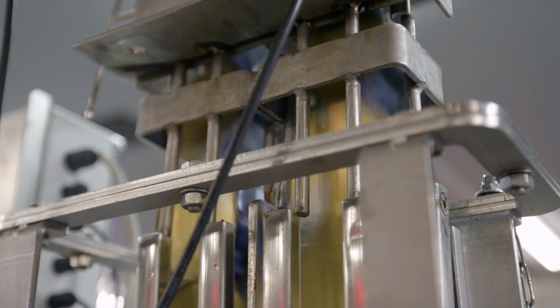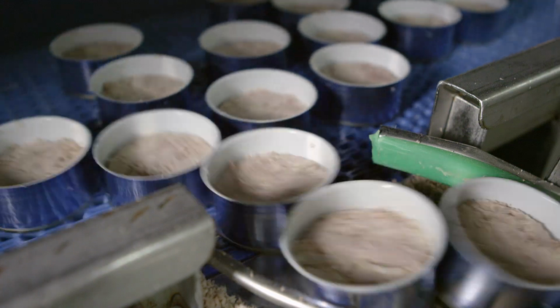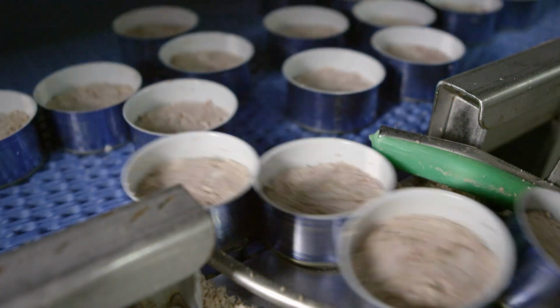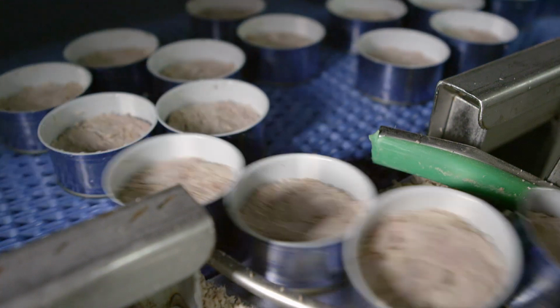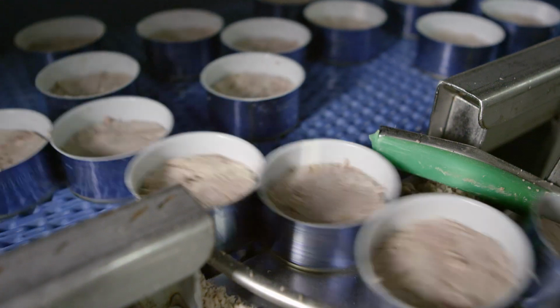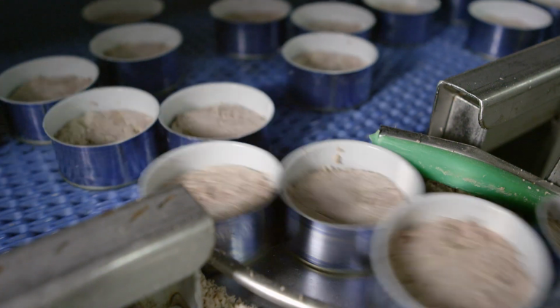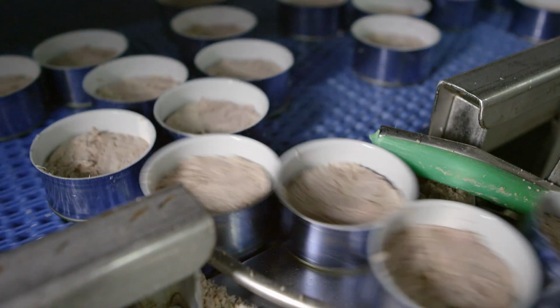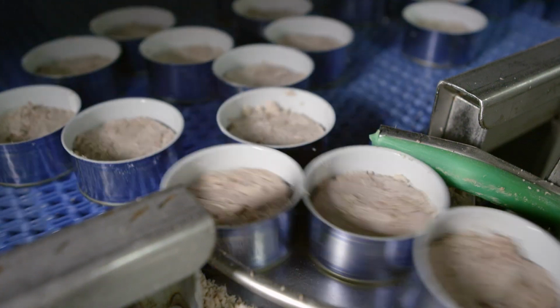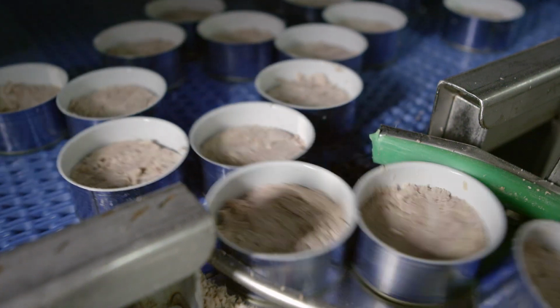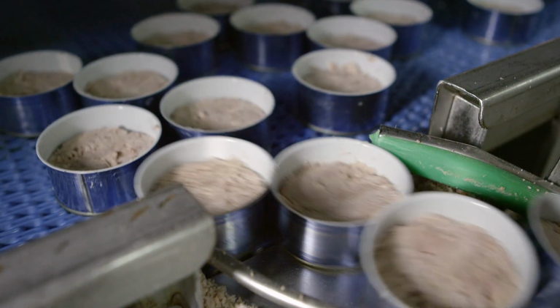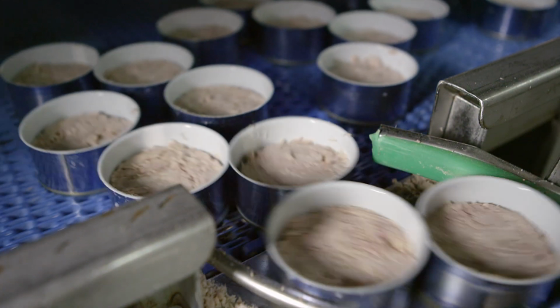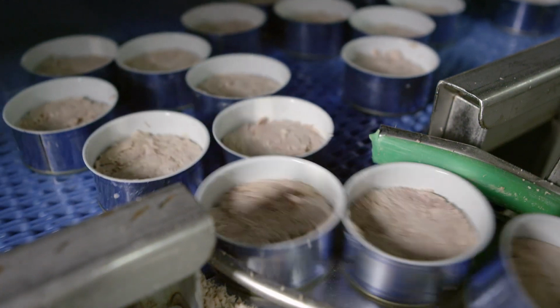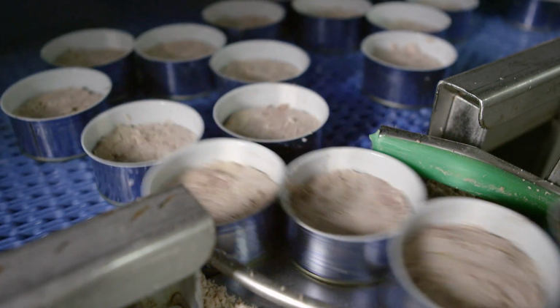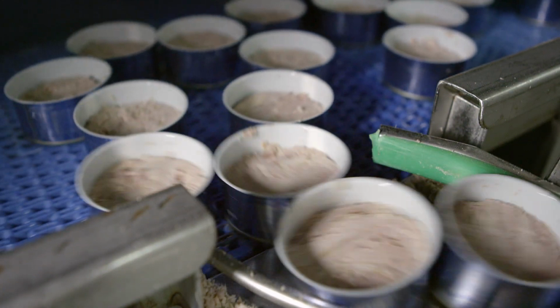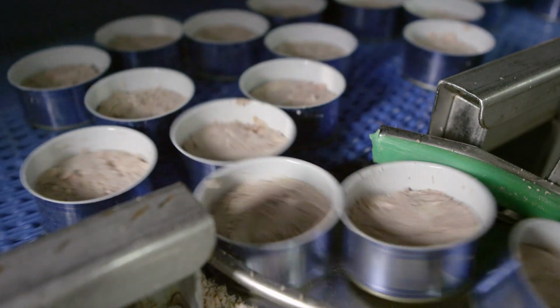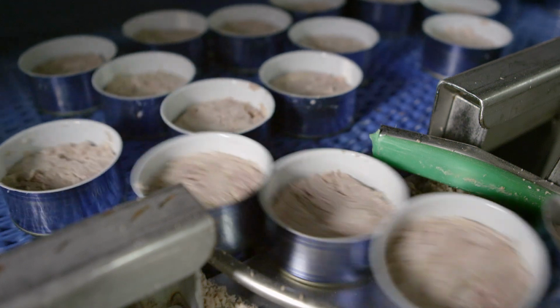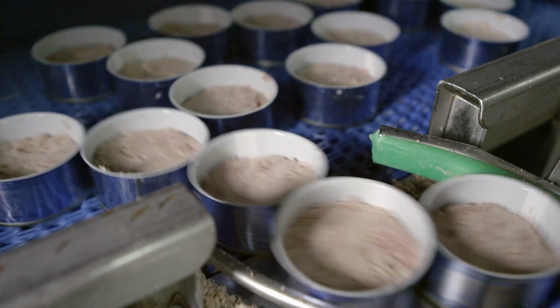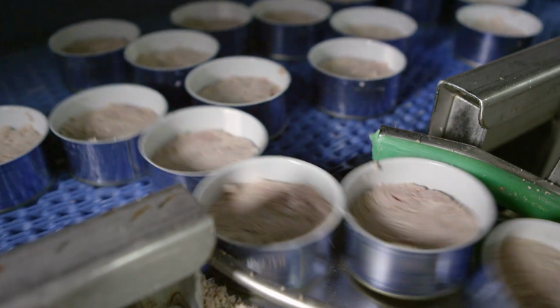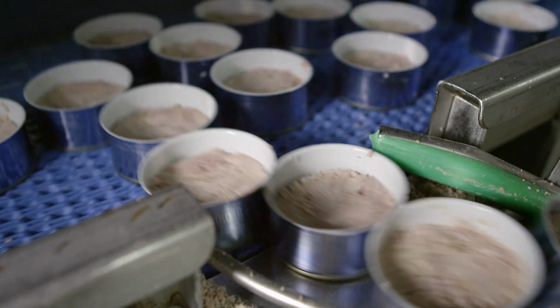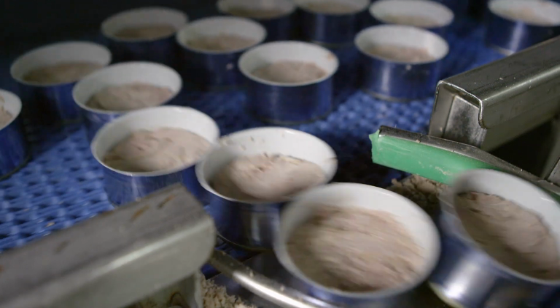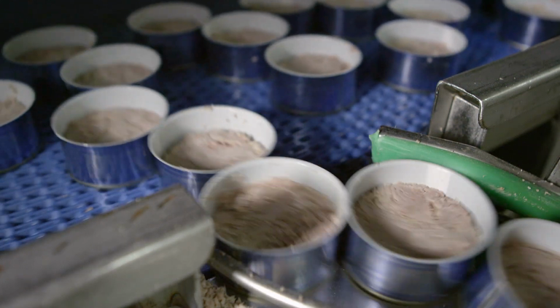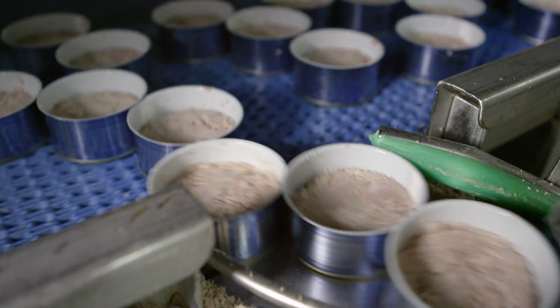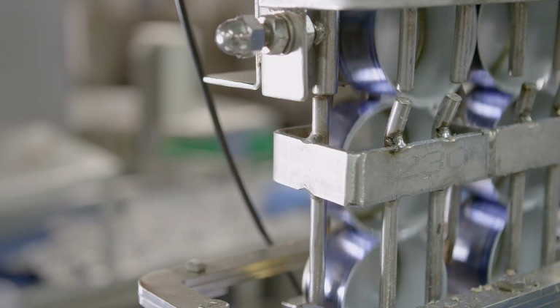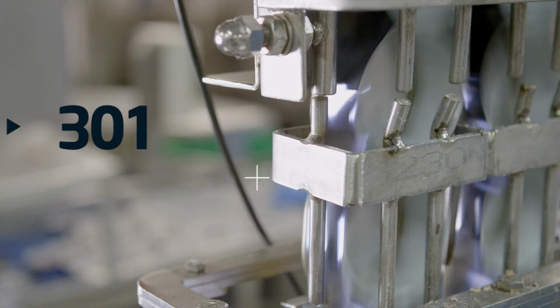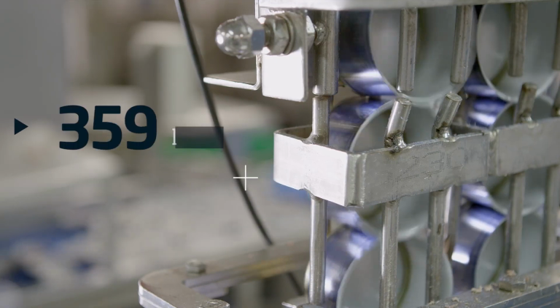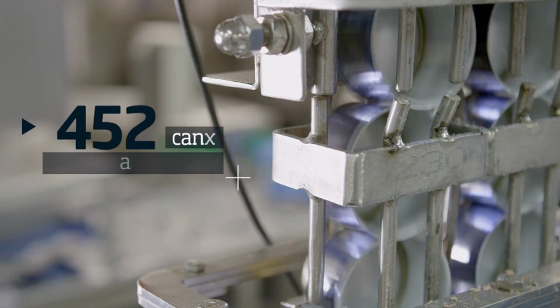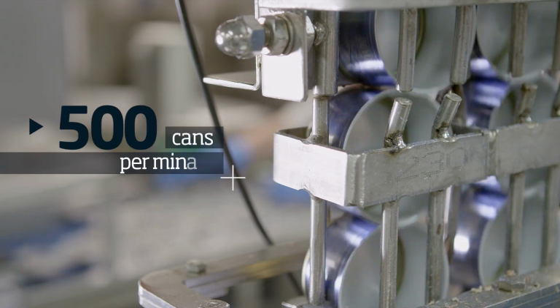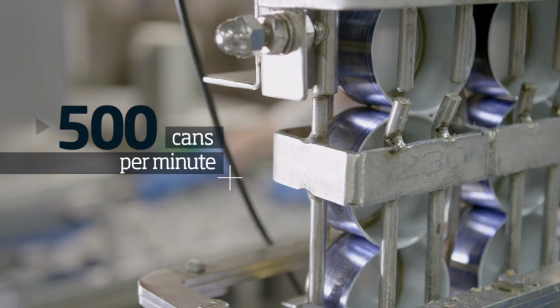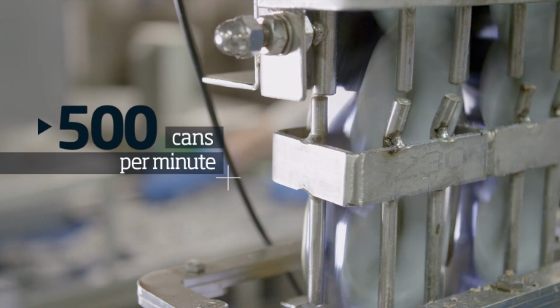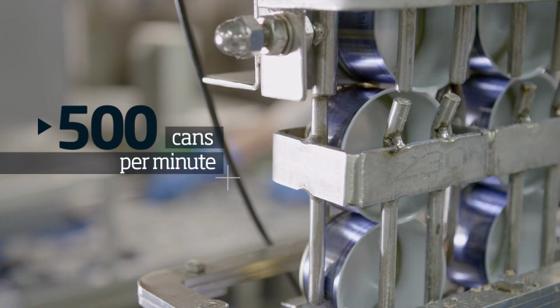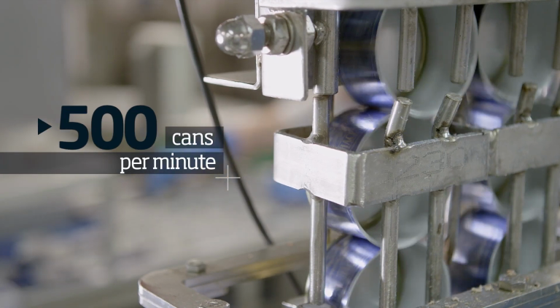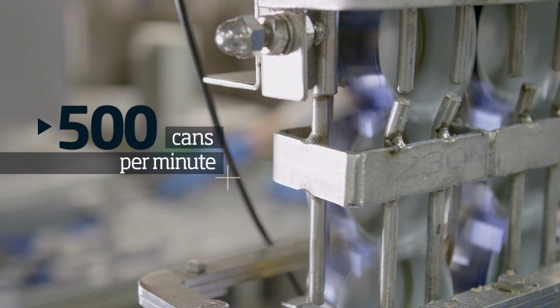We have had to use high-speed recording to capture the productivity of the TuniPak density control, which can pack 500 cans per minute.